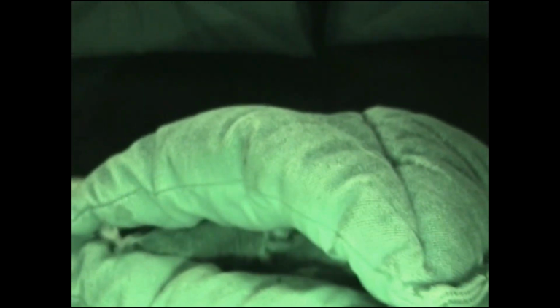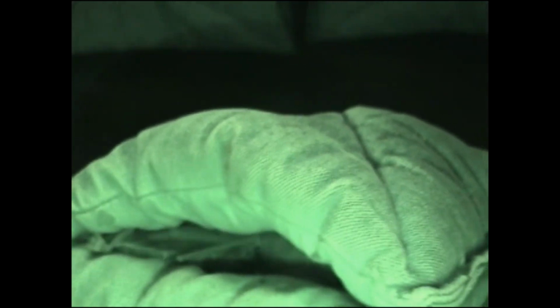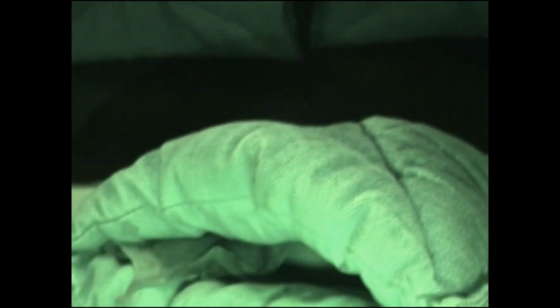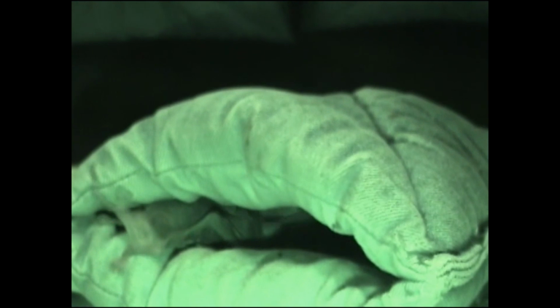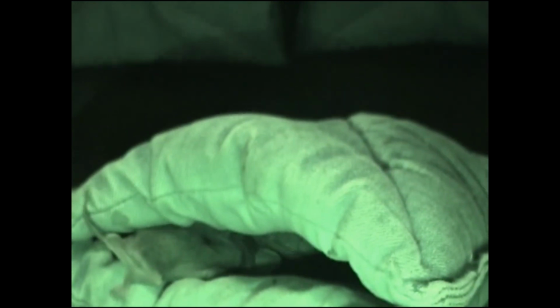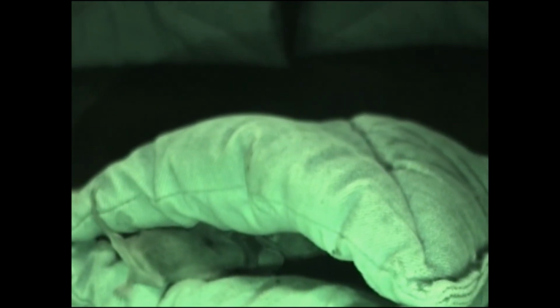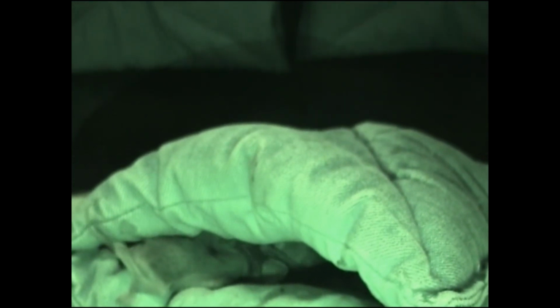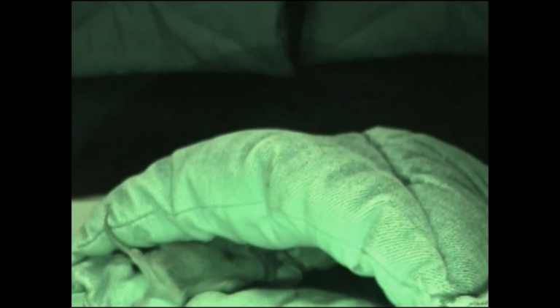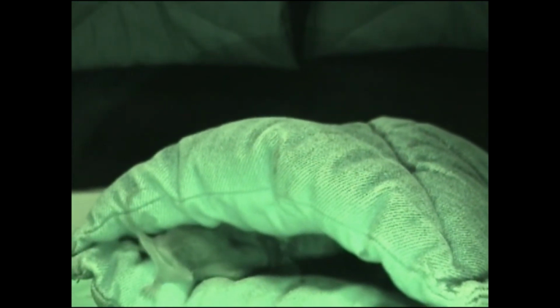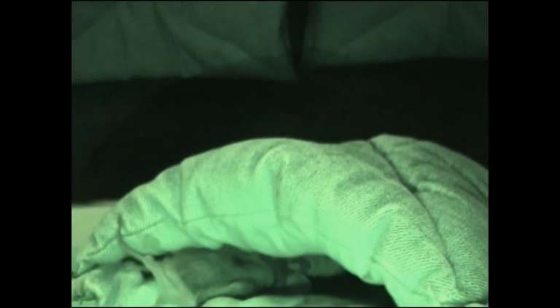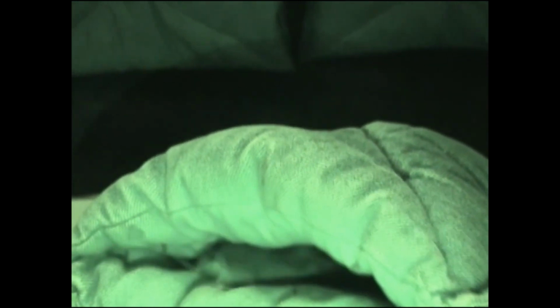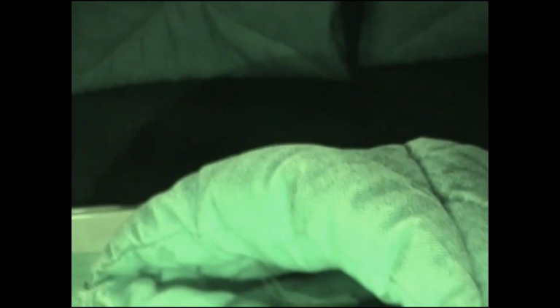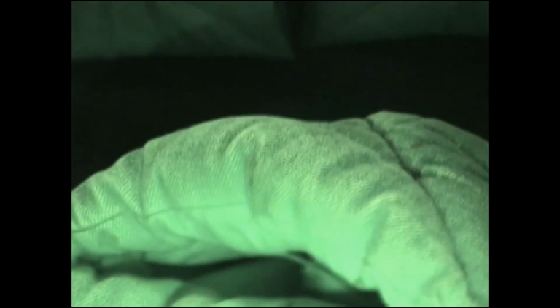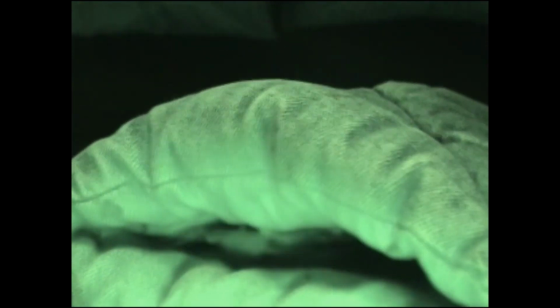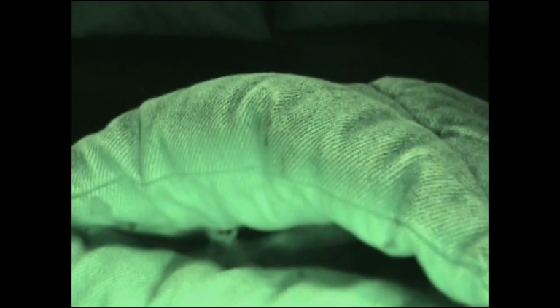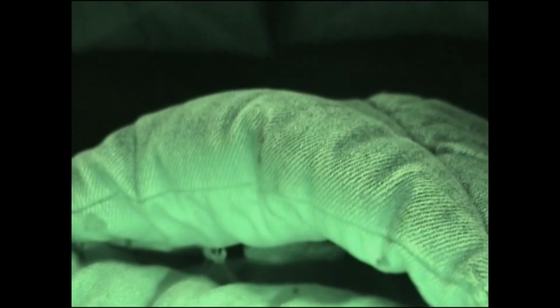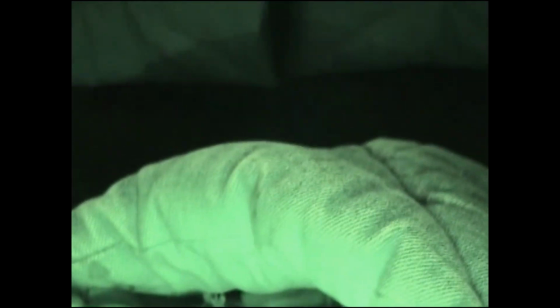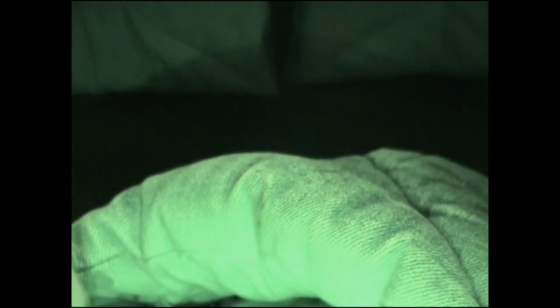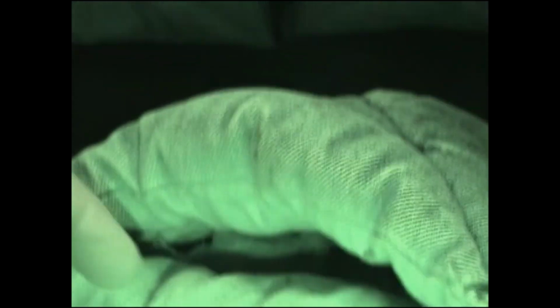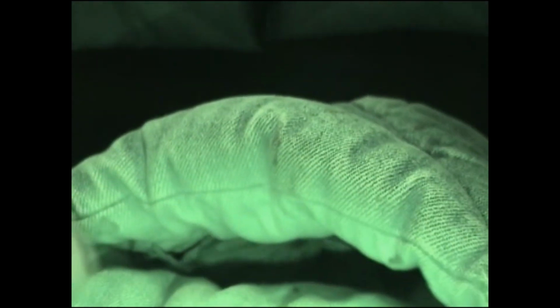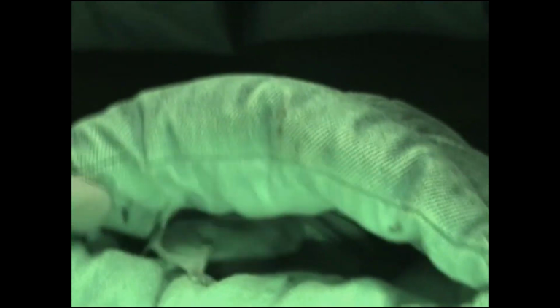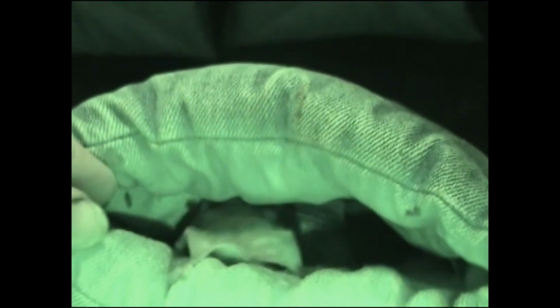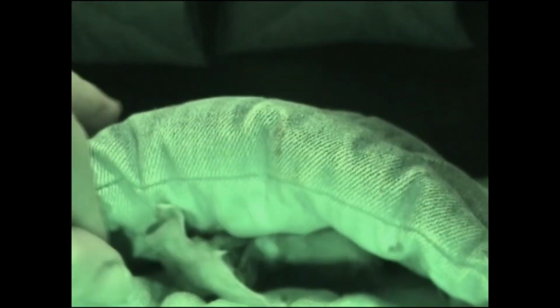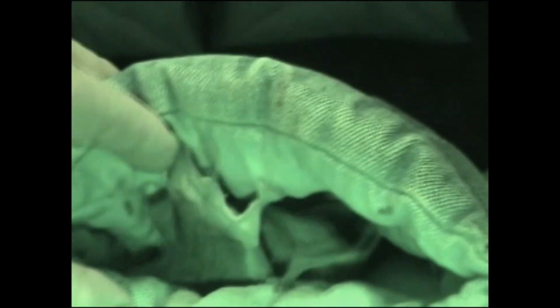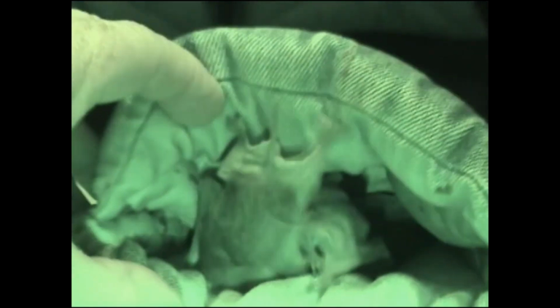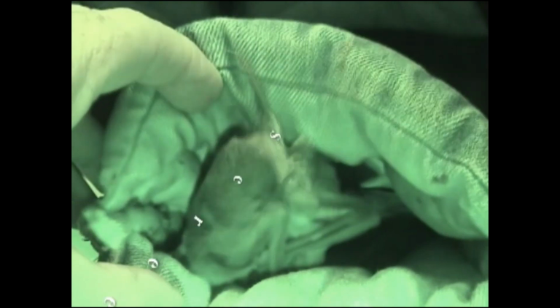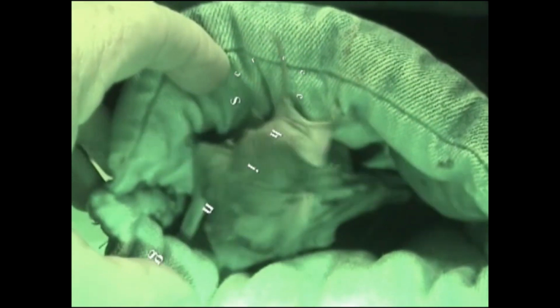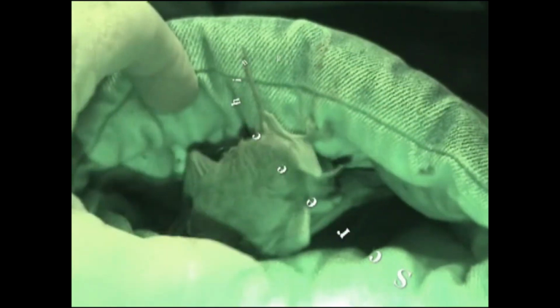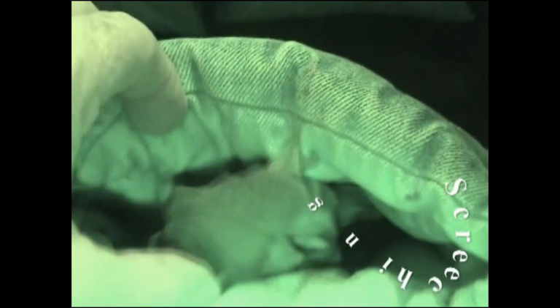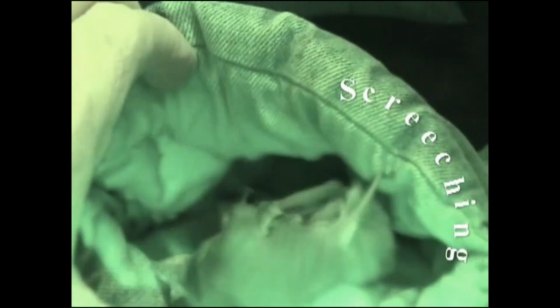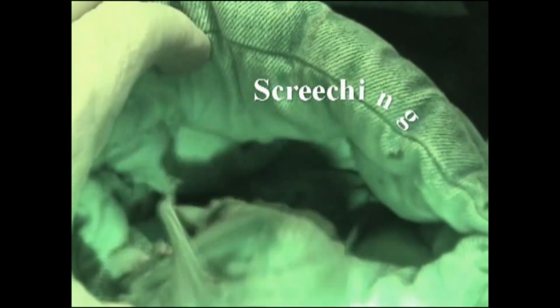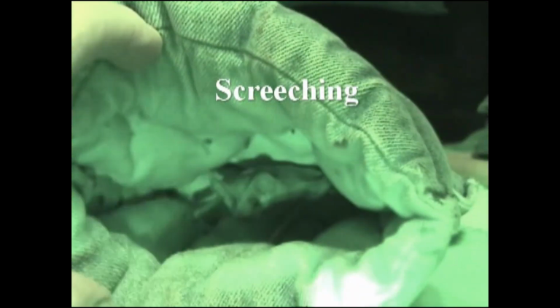Here, the bat in the pouch on the right has several females inside. An envious Guanido, the bat on the left, brazenly enters and attempts to take over the other male's pouch. After a brief but intense struggle, he is chased away.